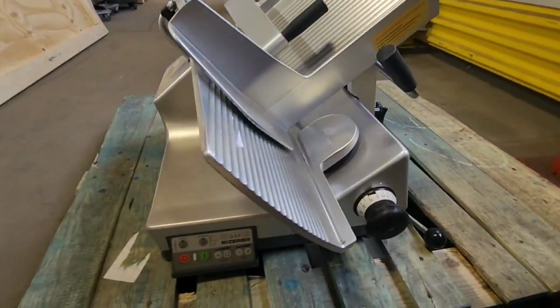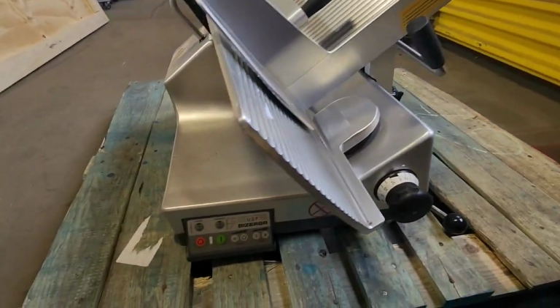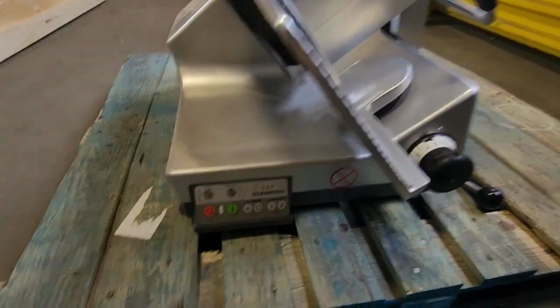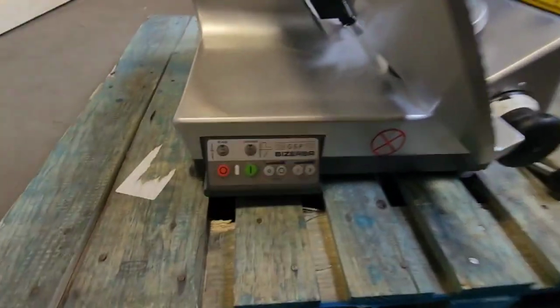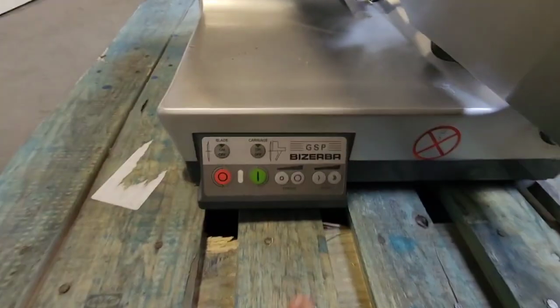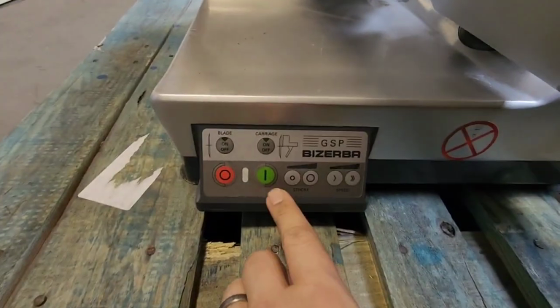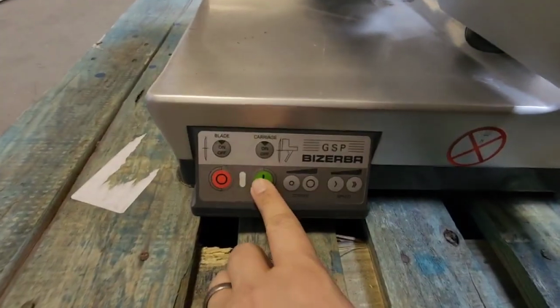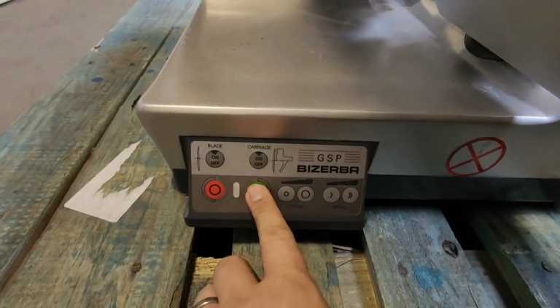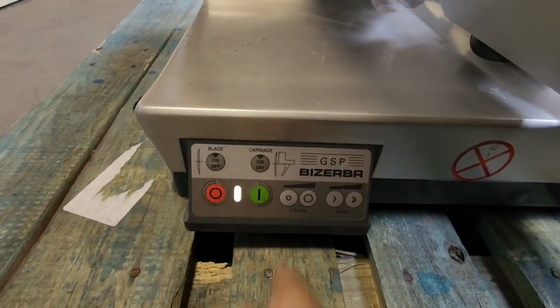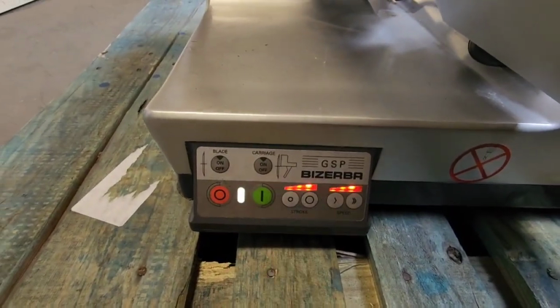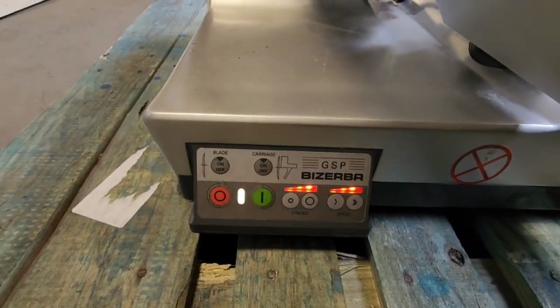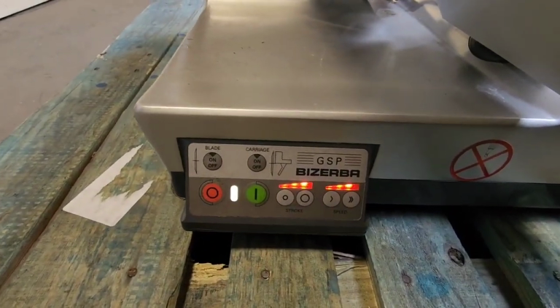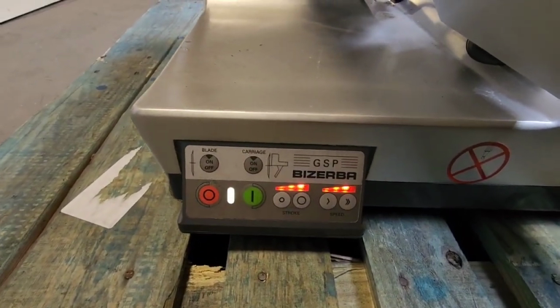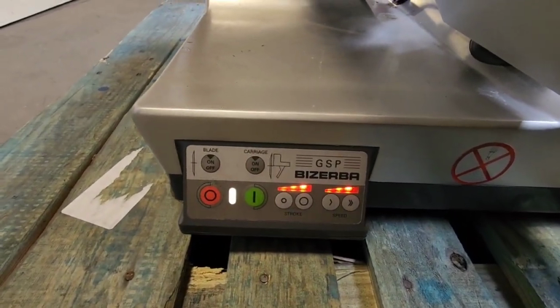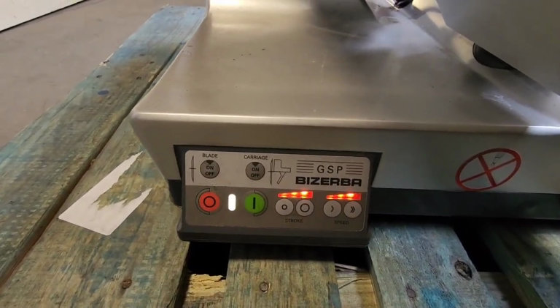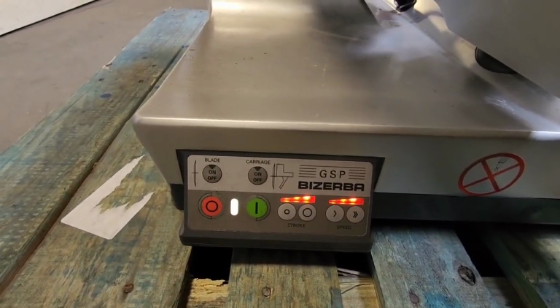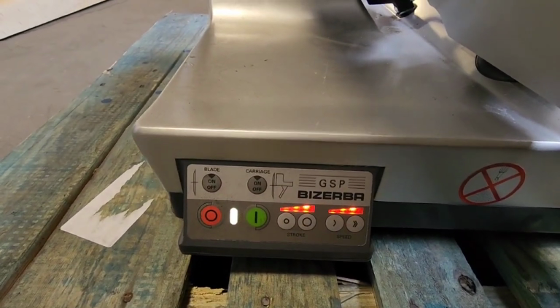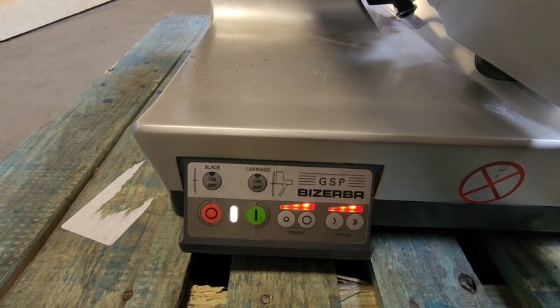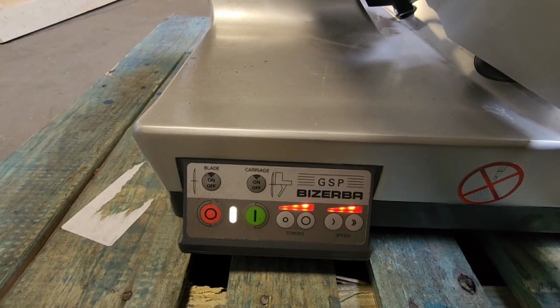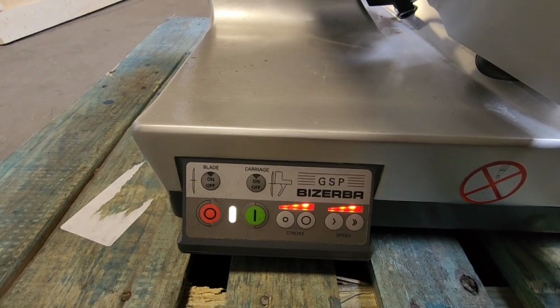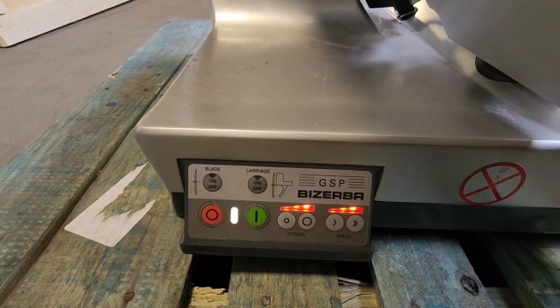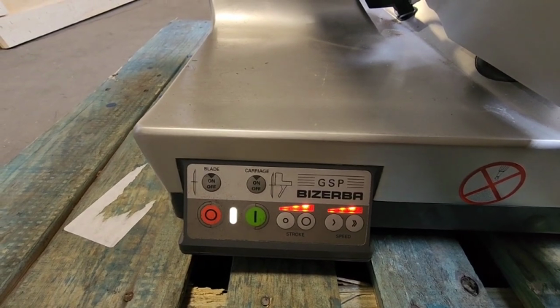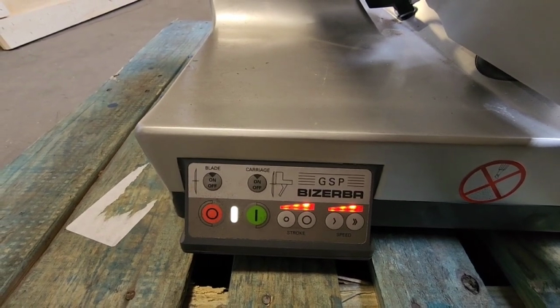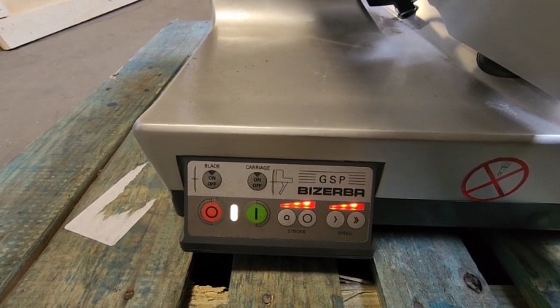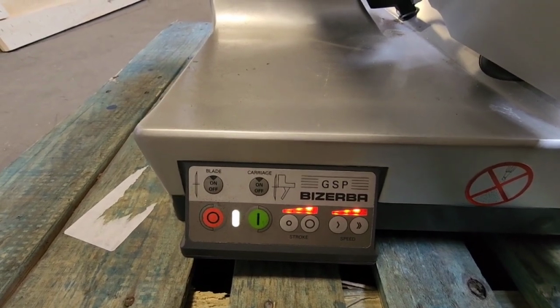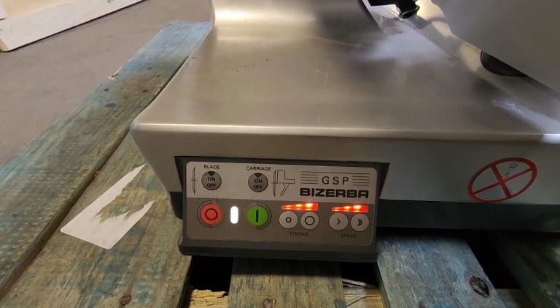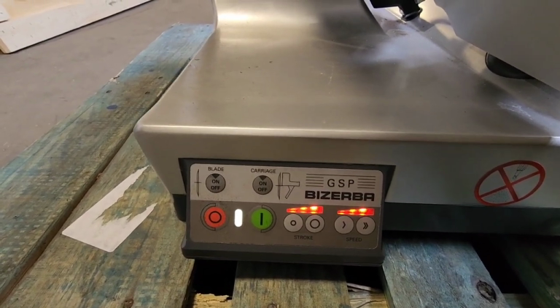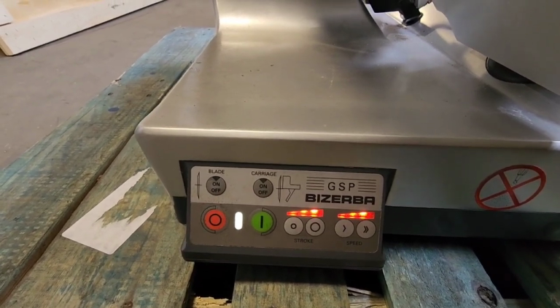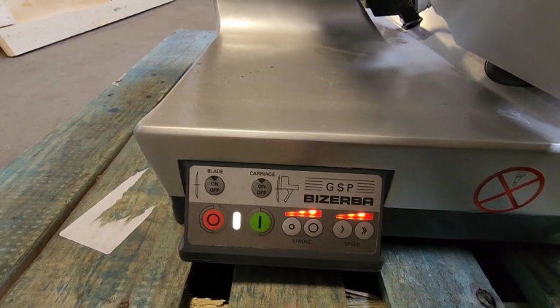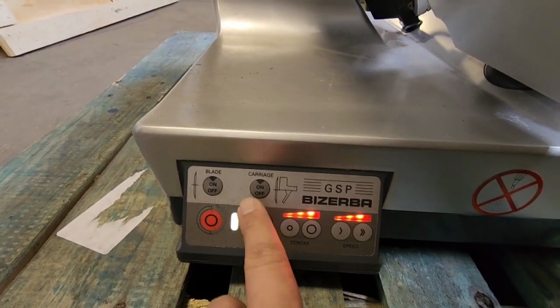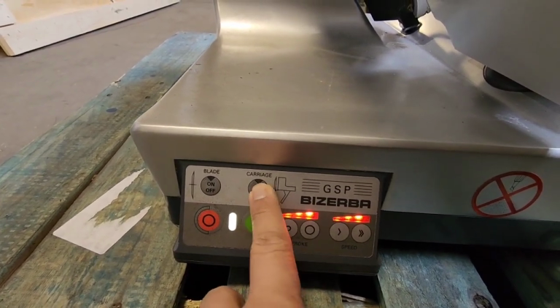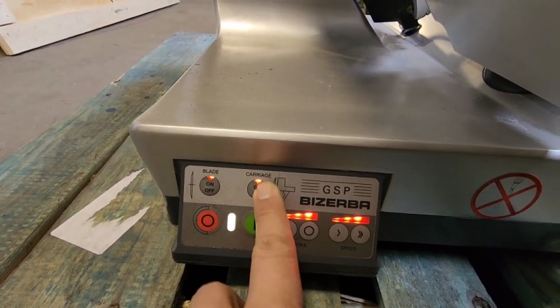Go ahead and power the unit up. Once you have the power unit up, you are going to turn on the carriage, which will get the blade going as well.